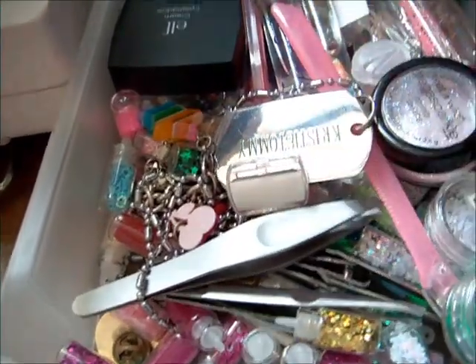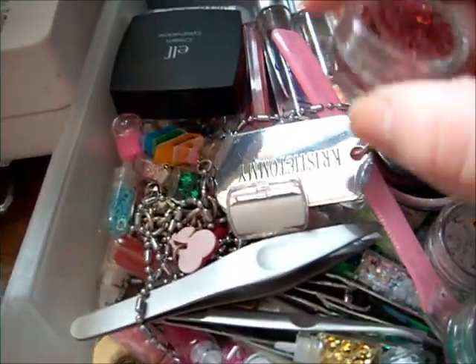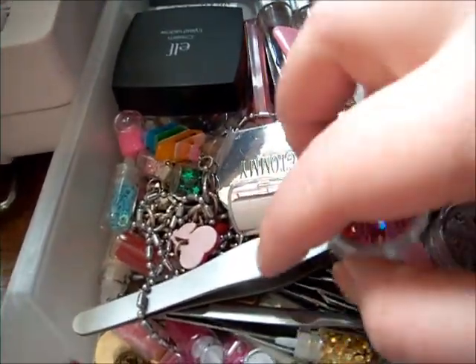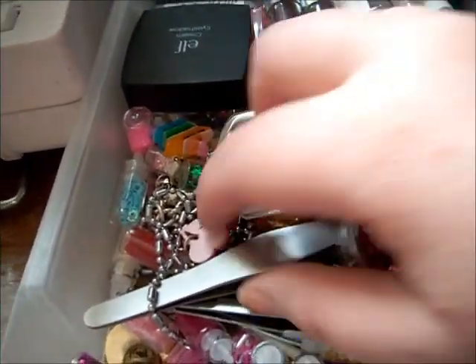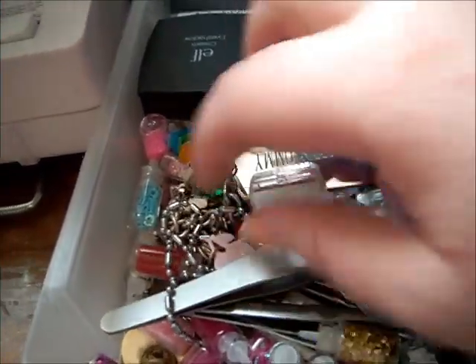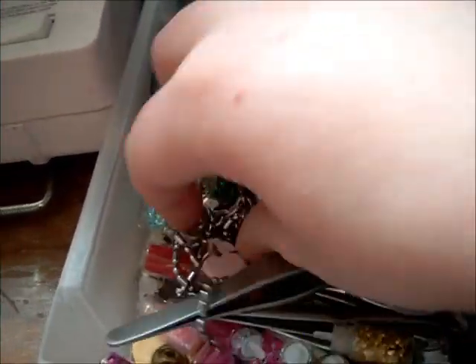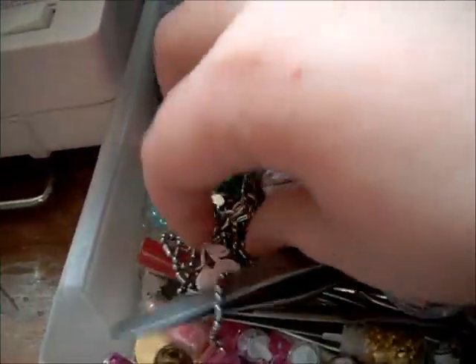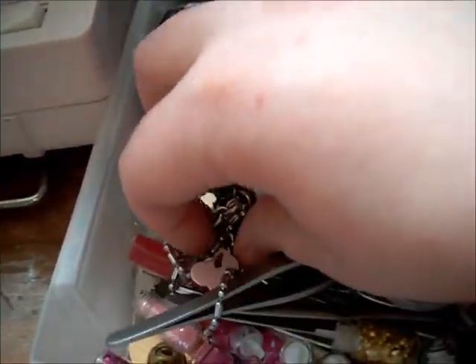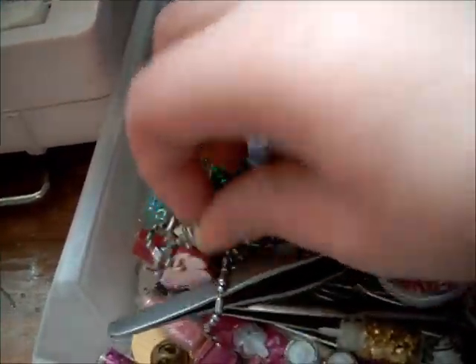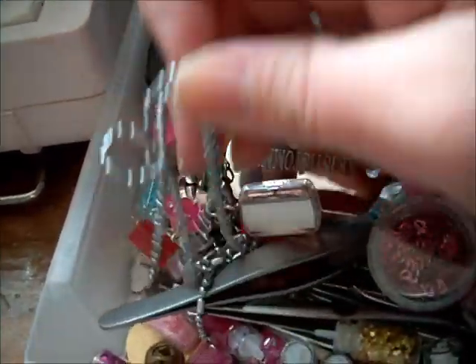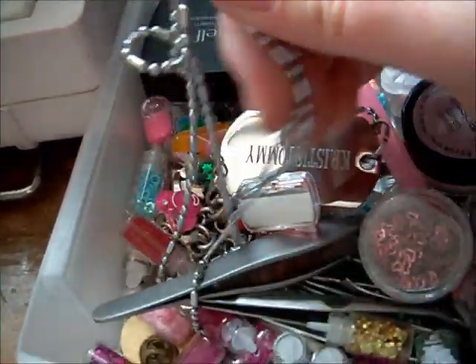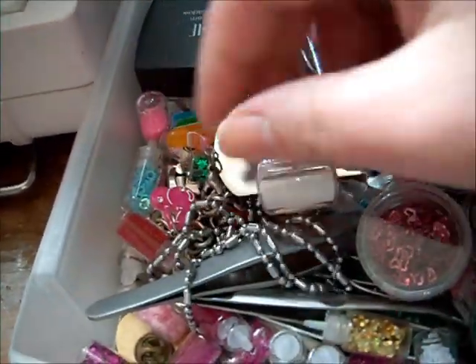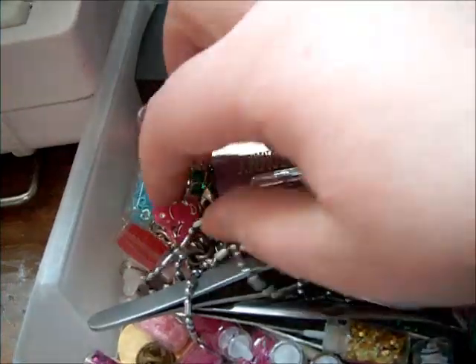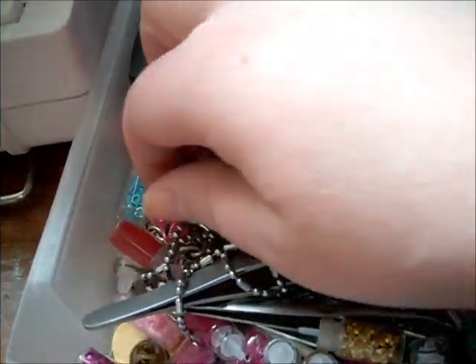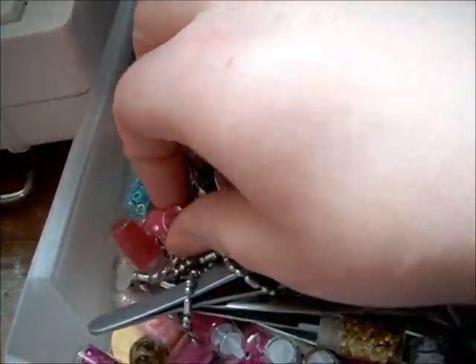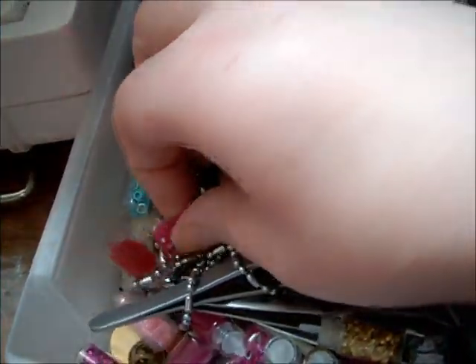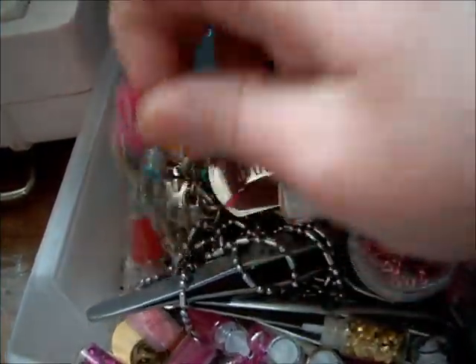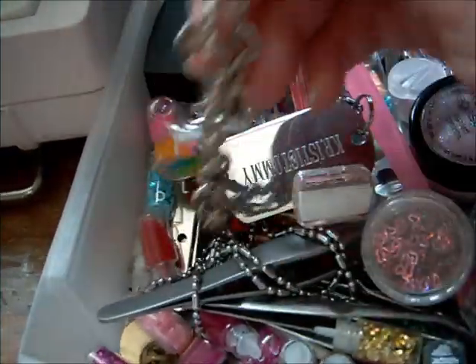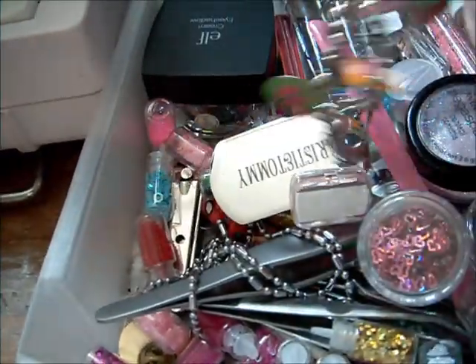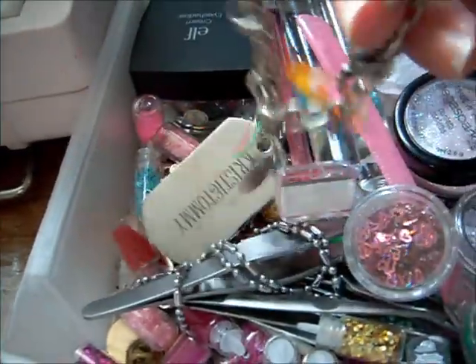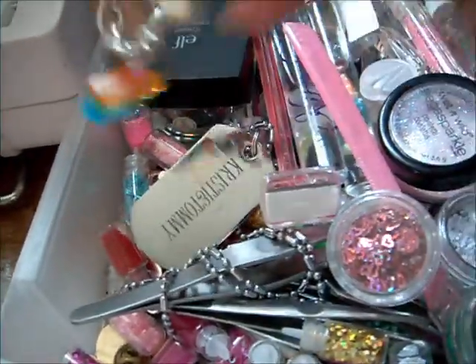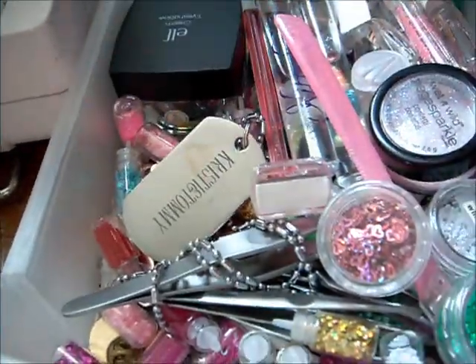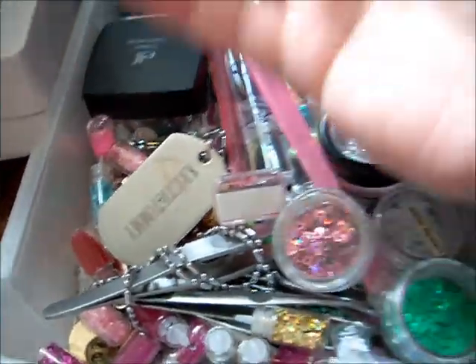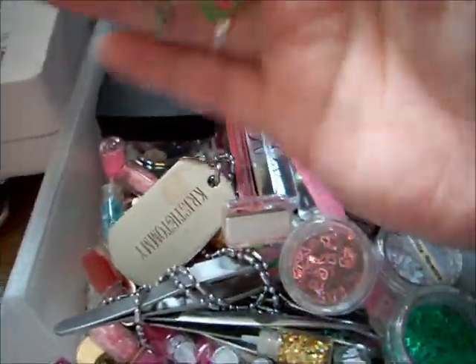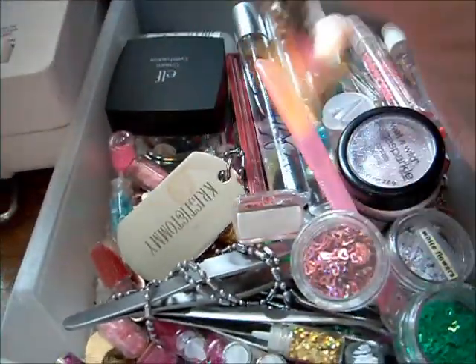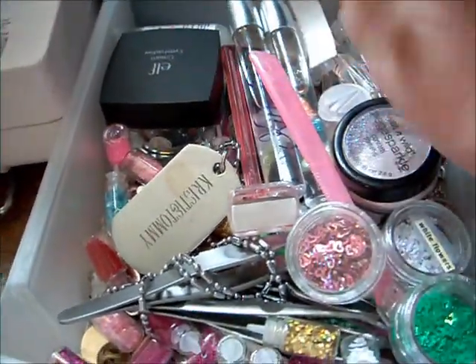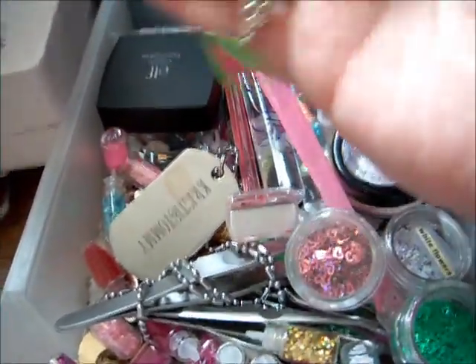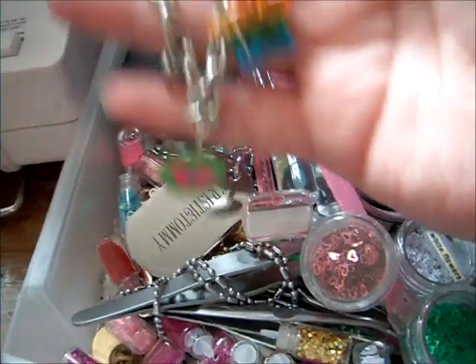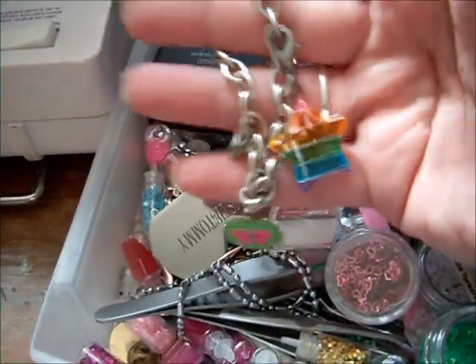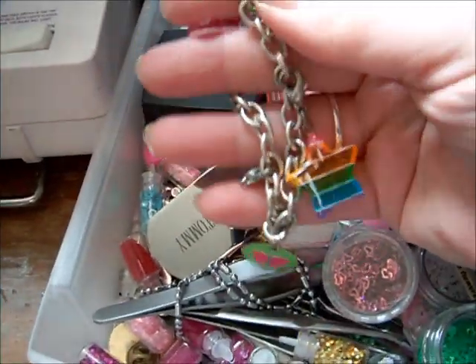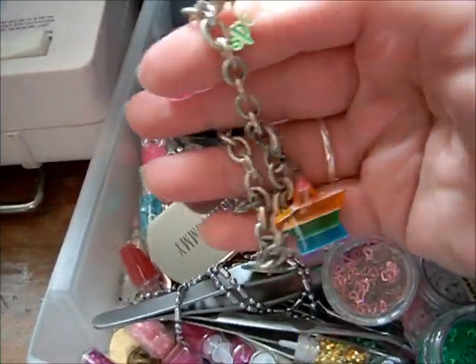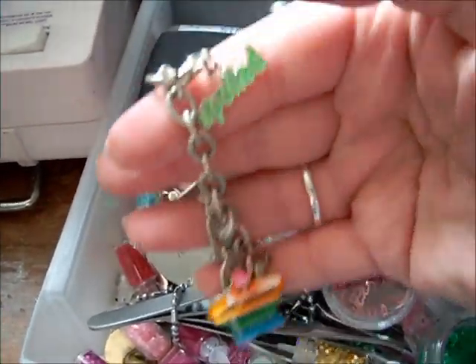This has my nail stuff, my tweezers, a little bracelet my friend made me from Claire's in high school.